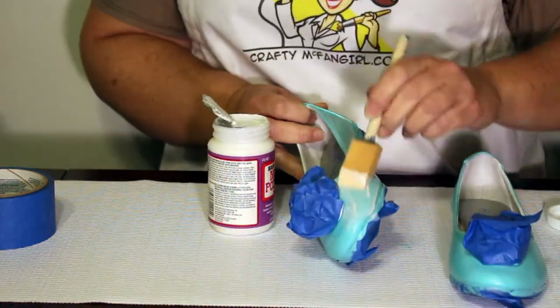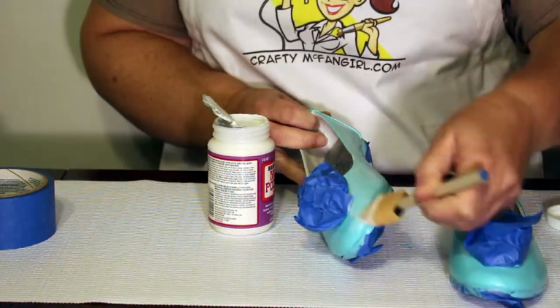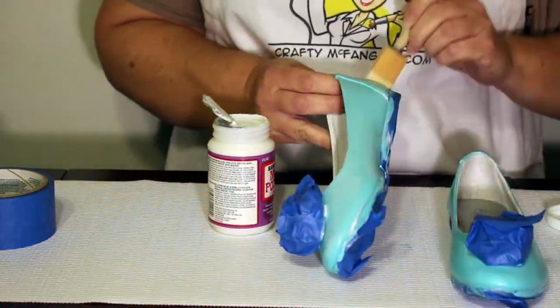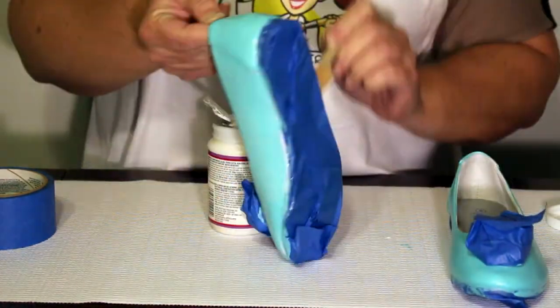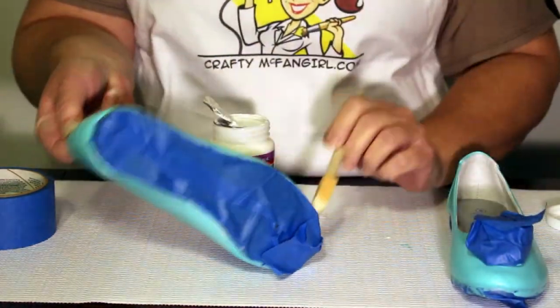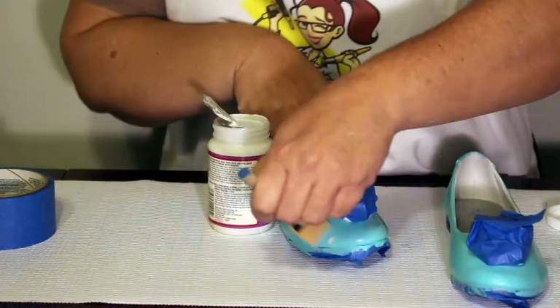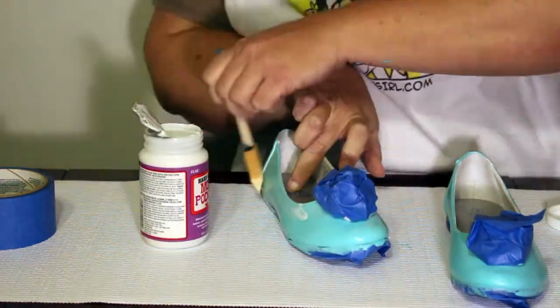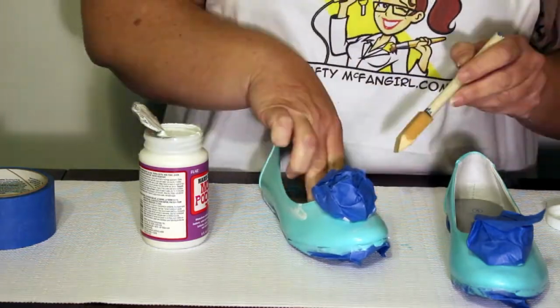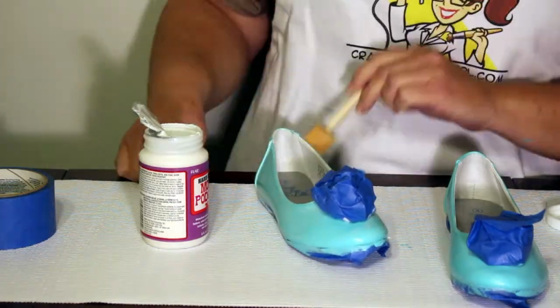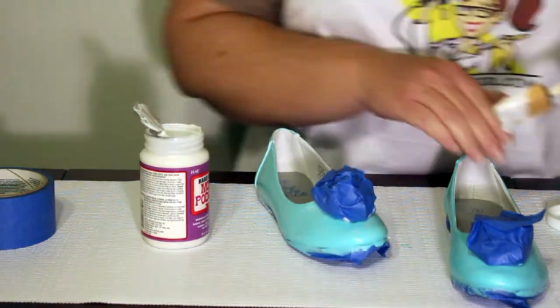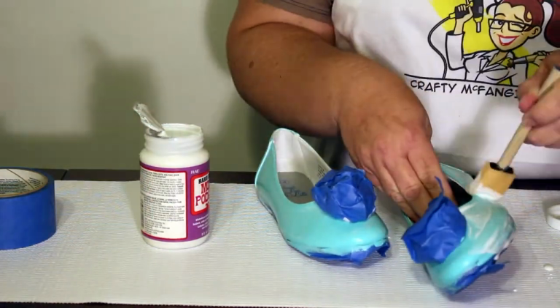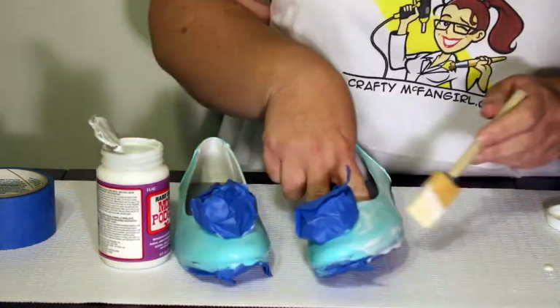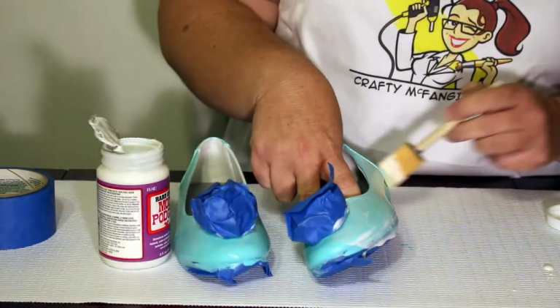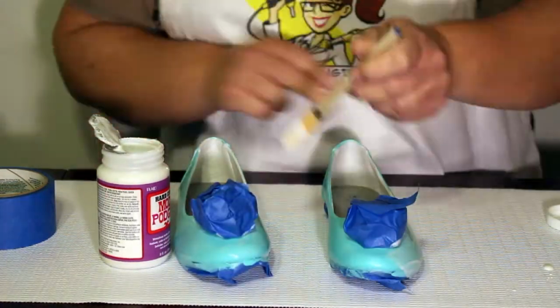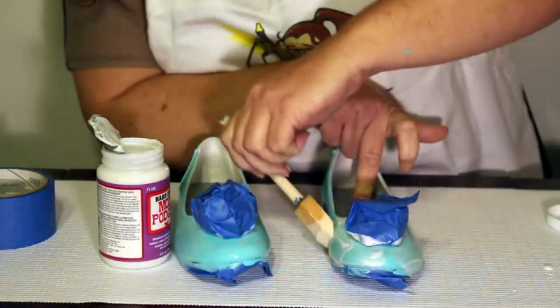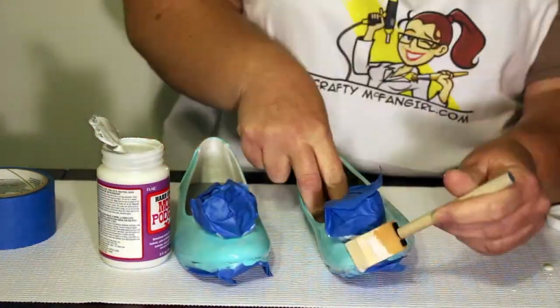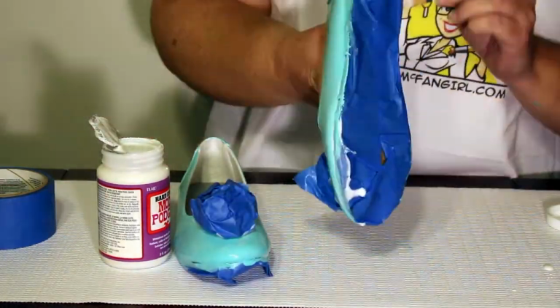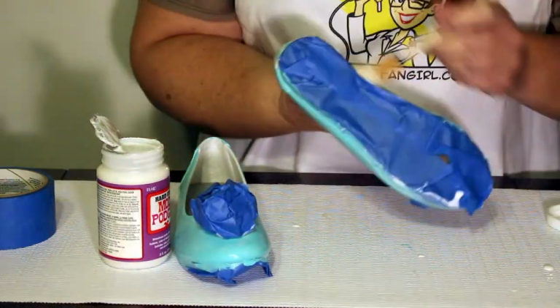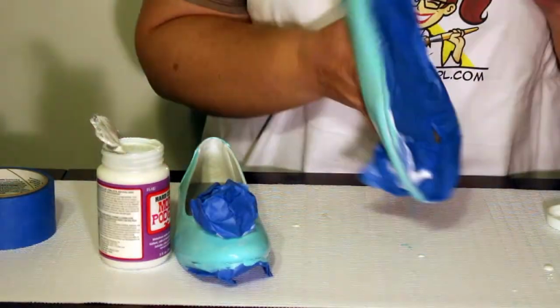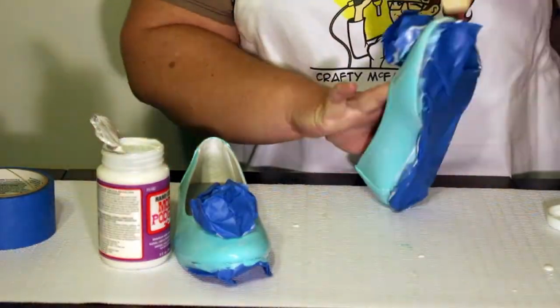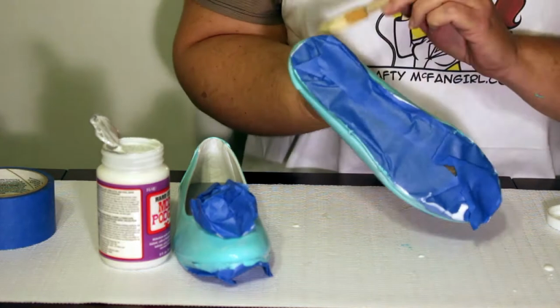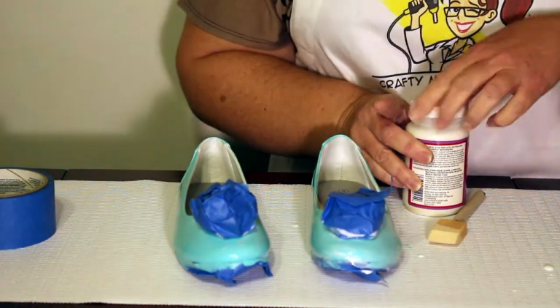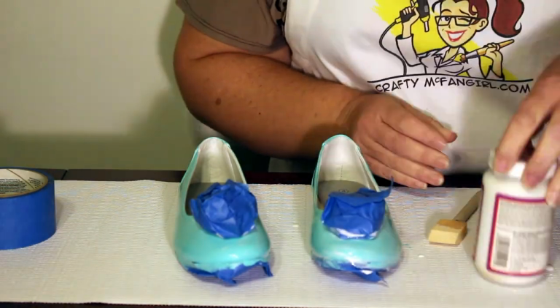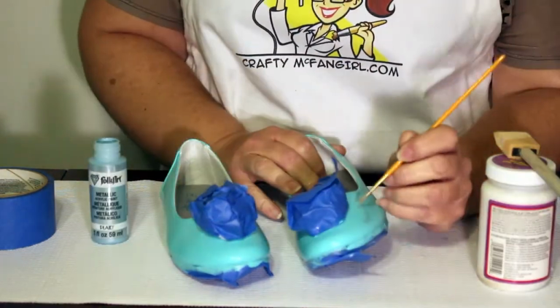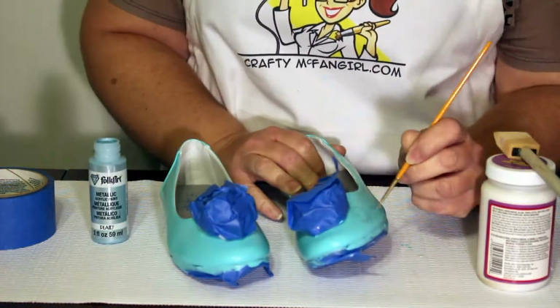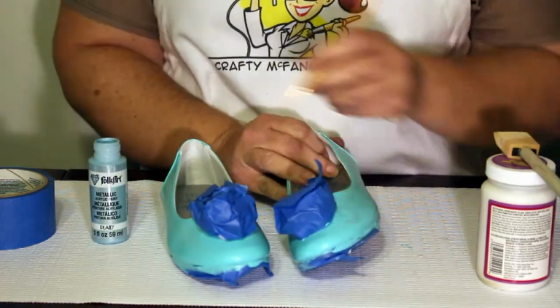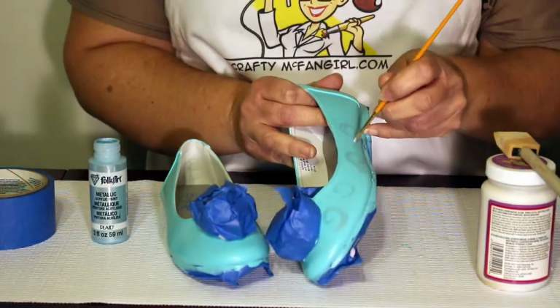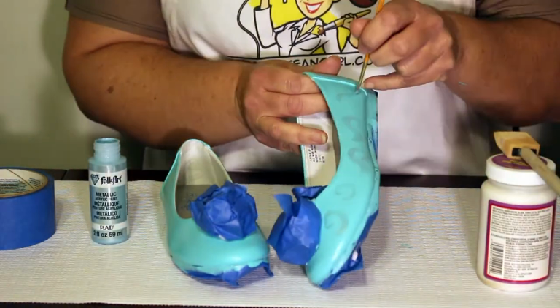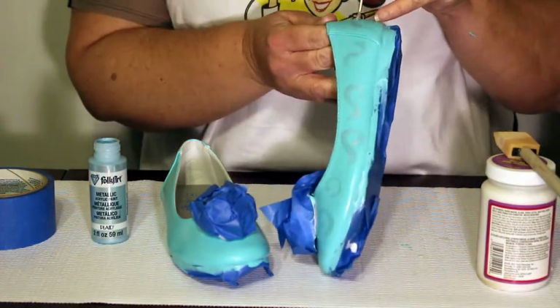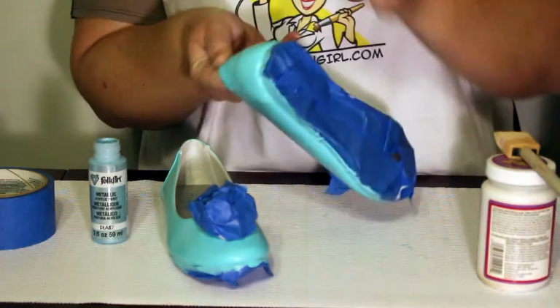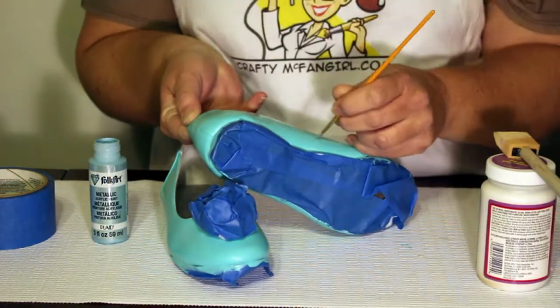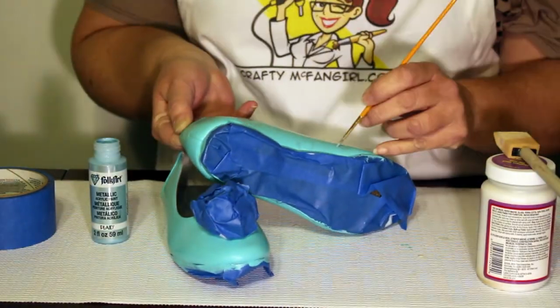Then apply a coat of Mod Podge hard coat on the entire shoe and let this coat dry completely before continuing. Once your shoes are base painted, it's time to add the details.